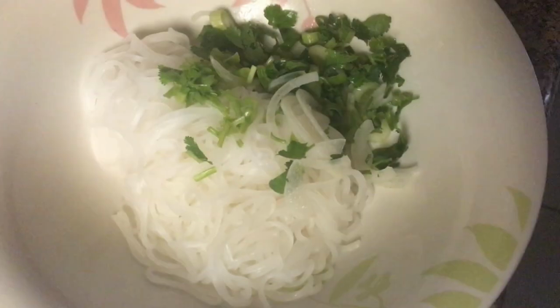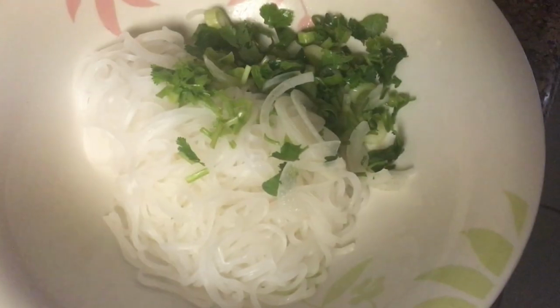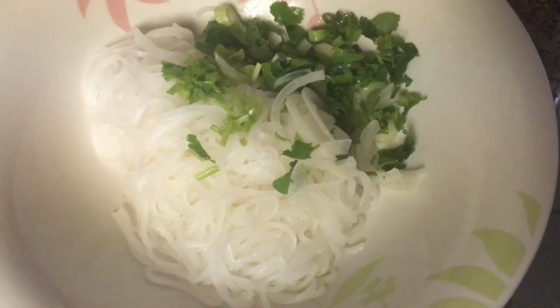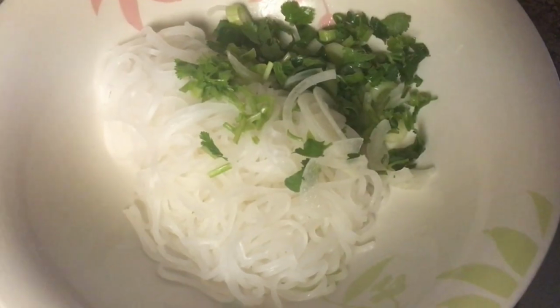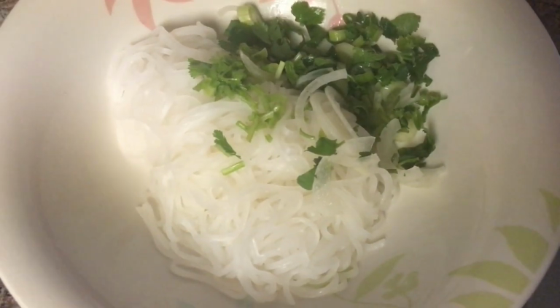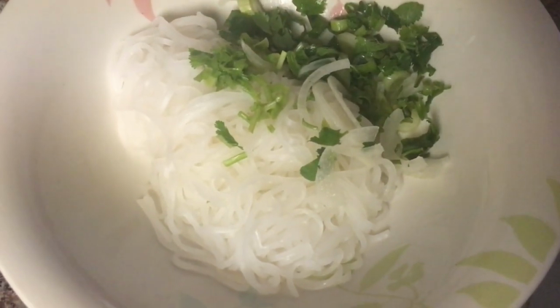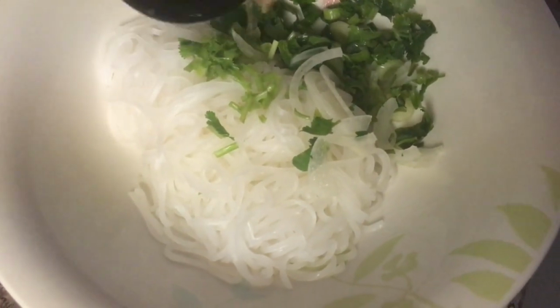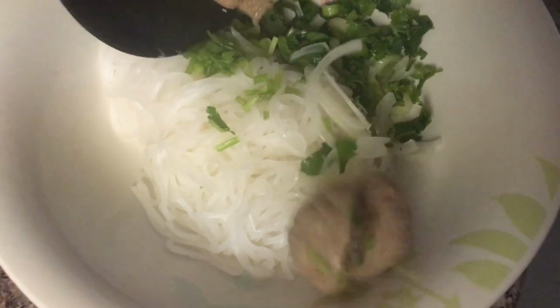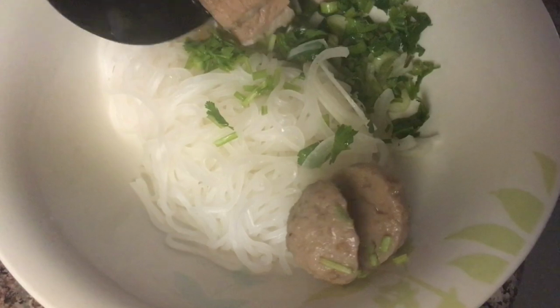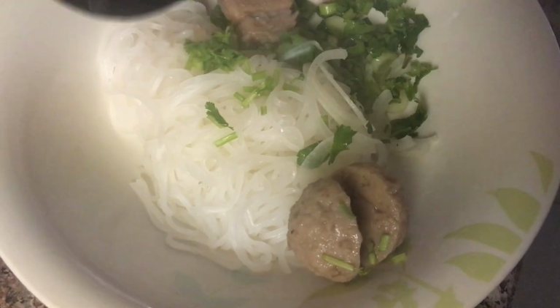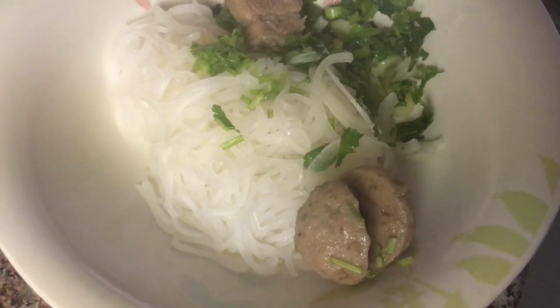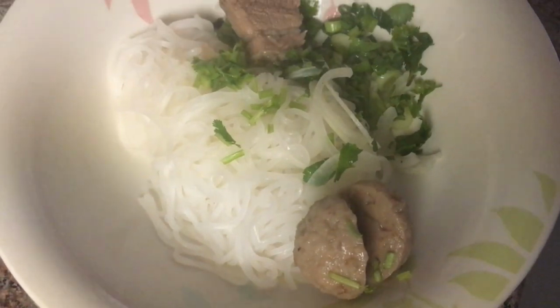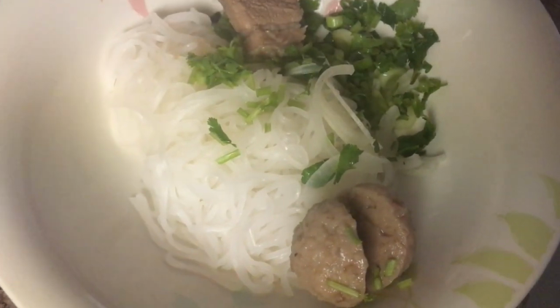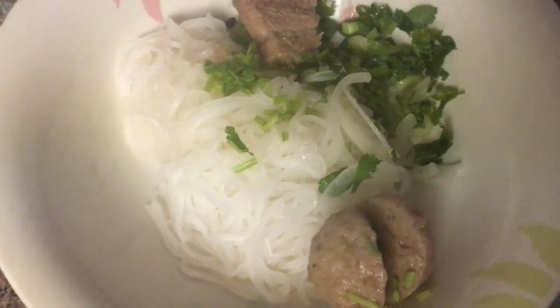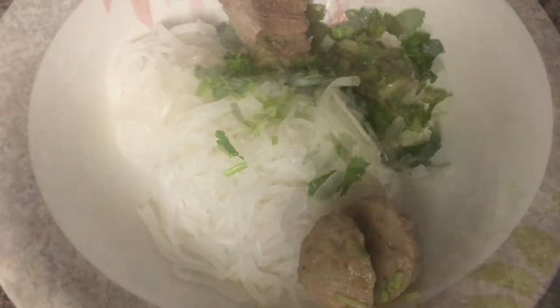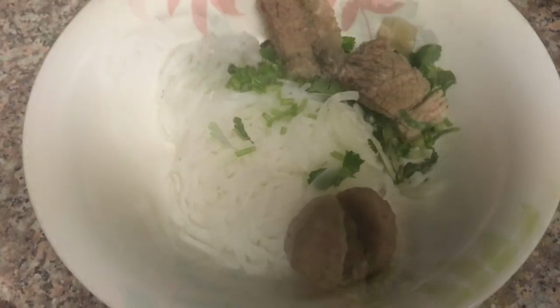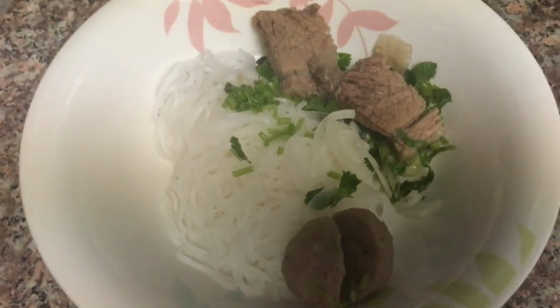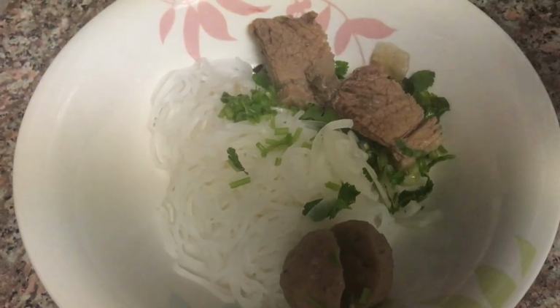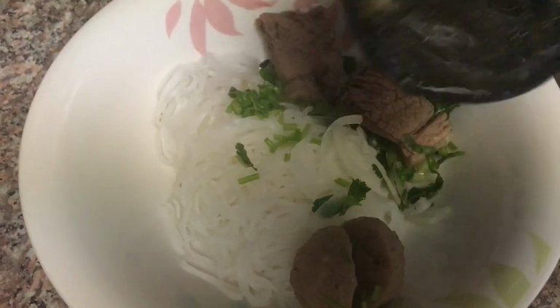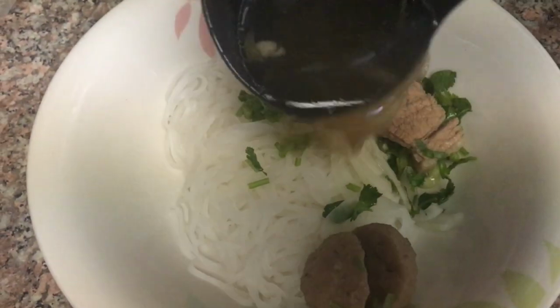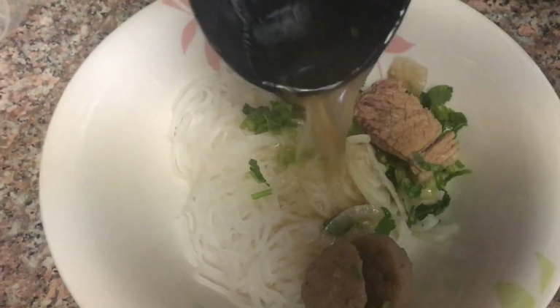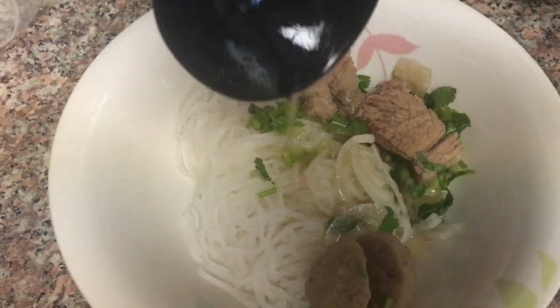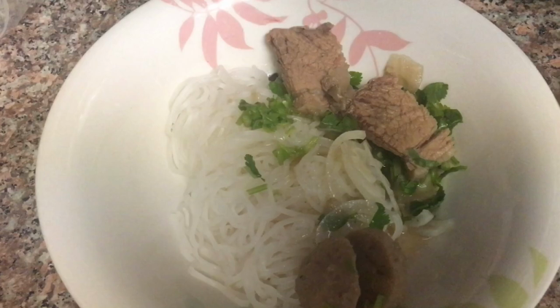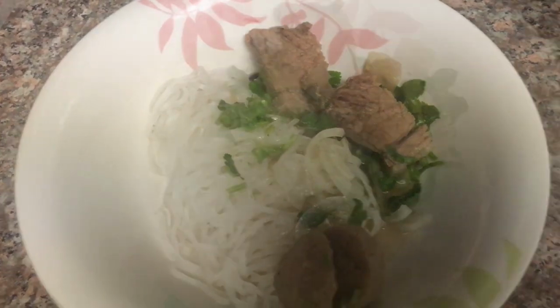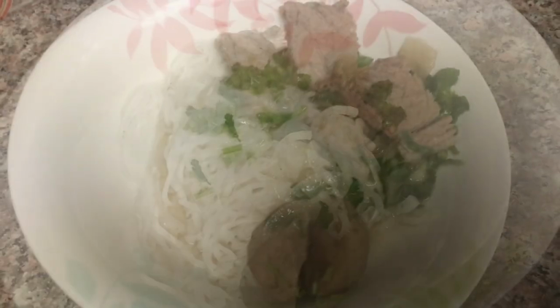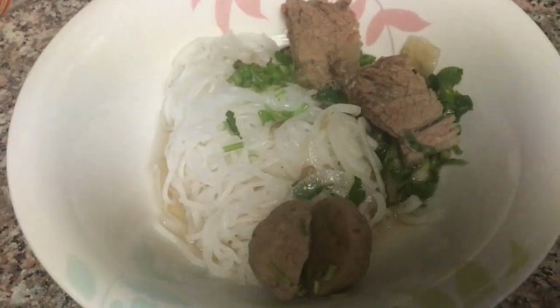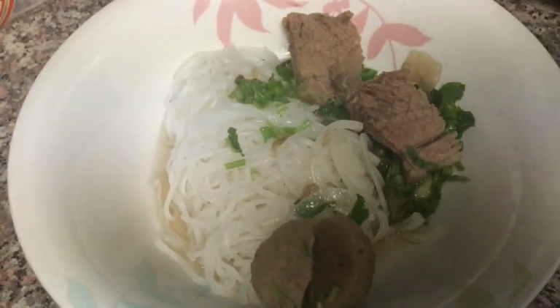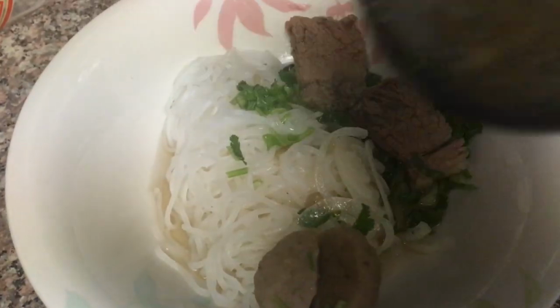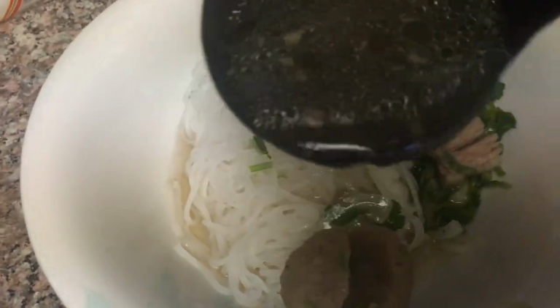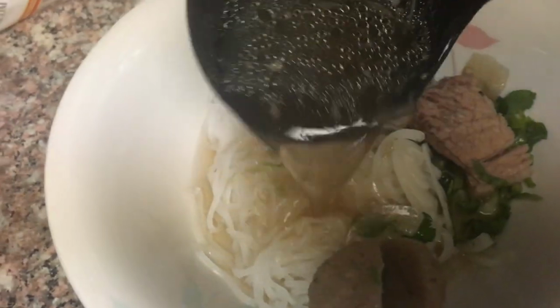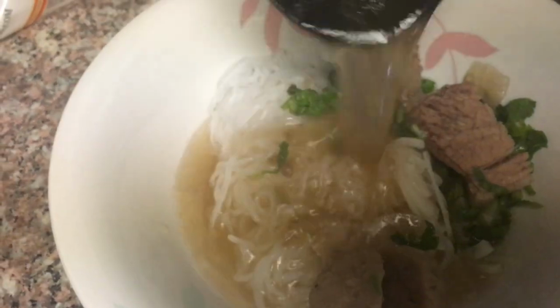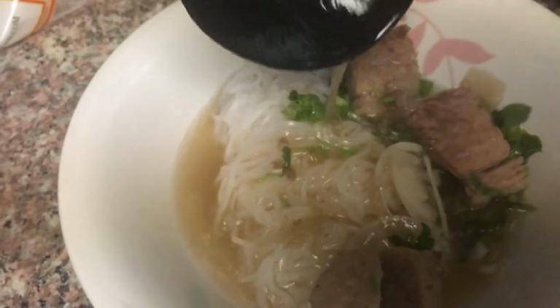Now you can add your cooked meat. Then it's time to add the broth — add it until it covers the noodles and the meat.